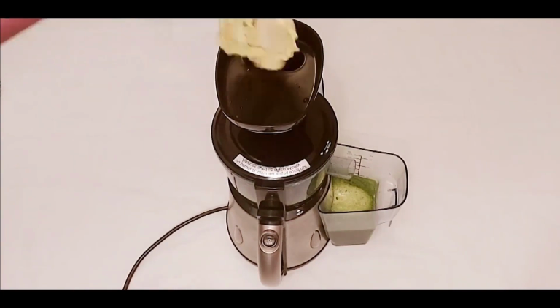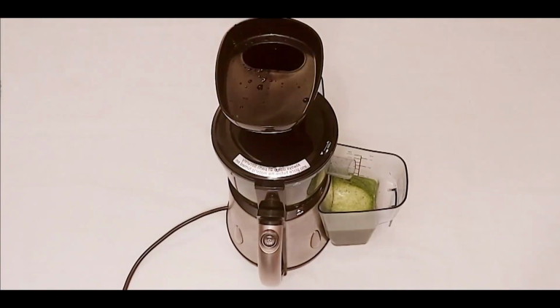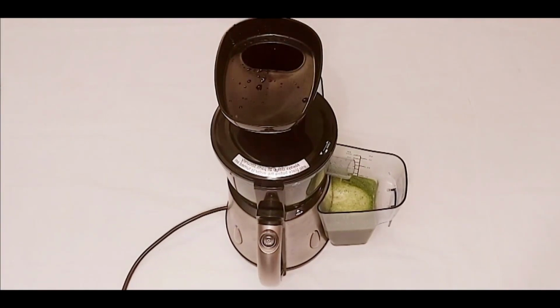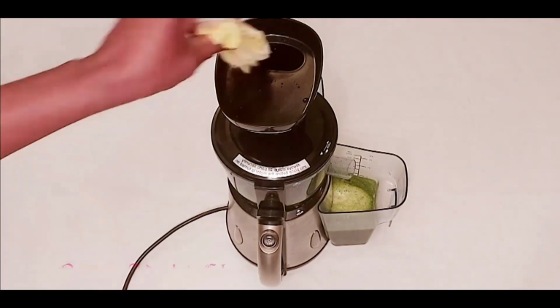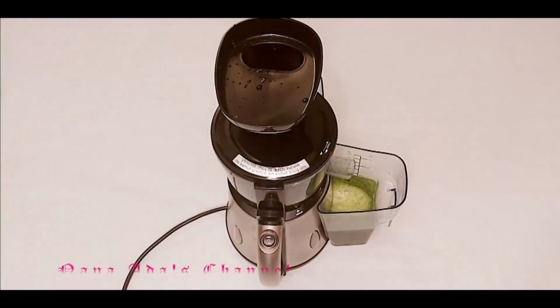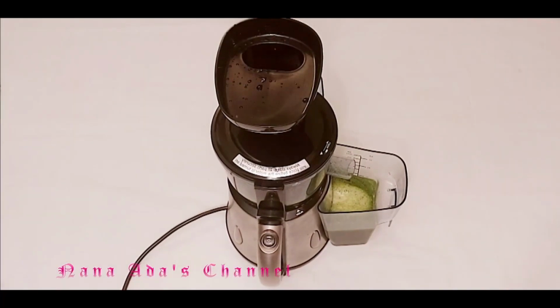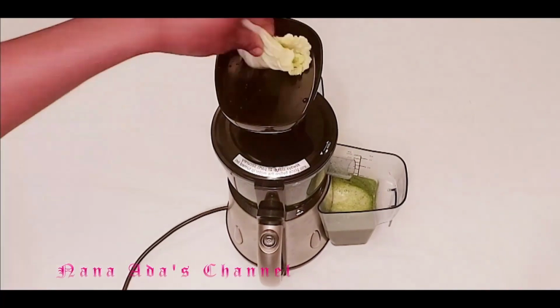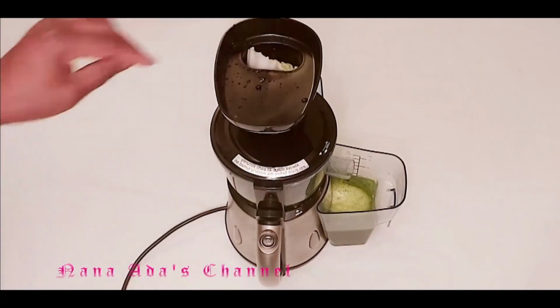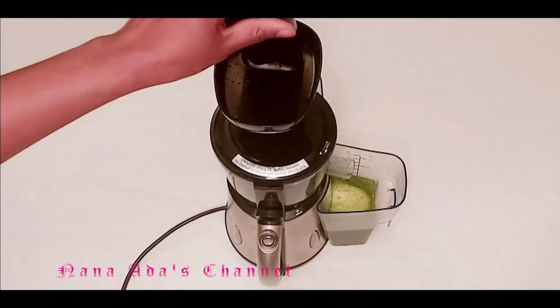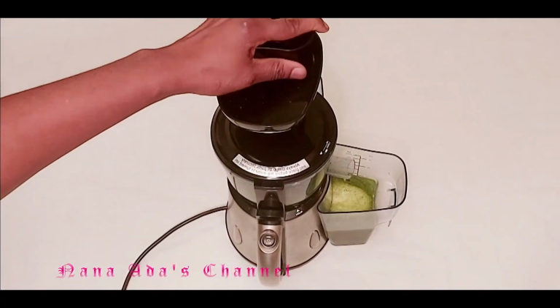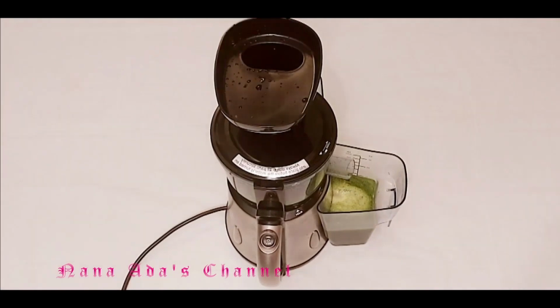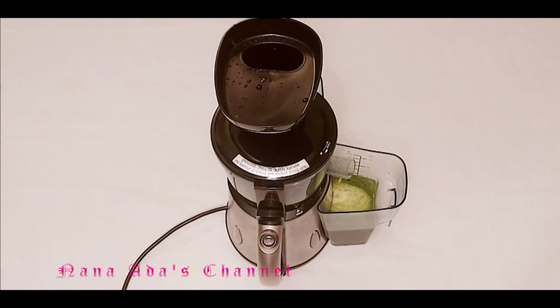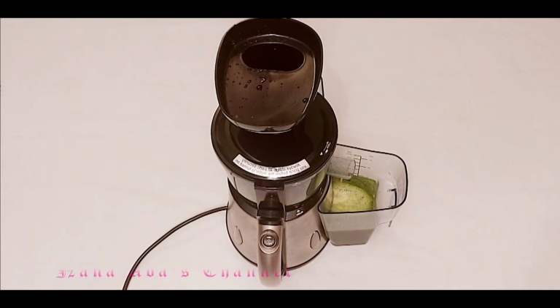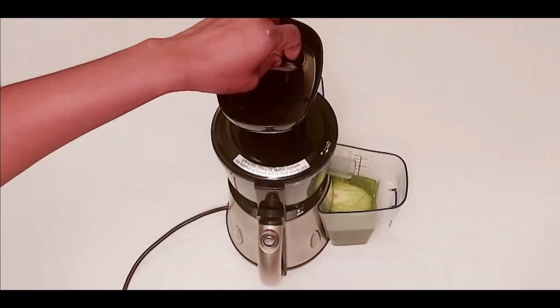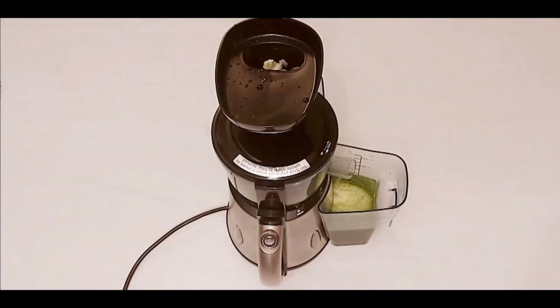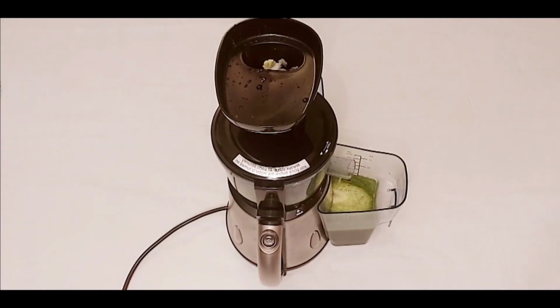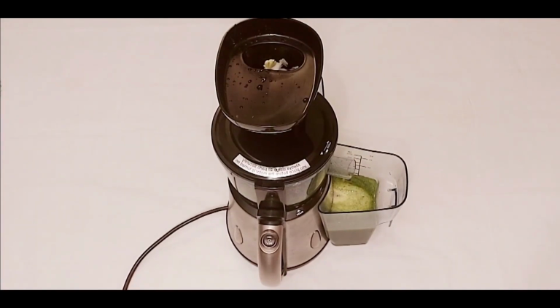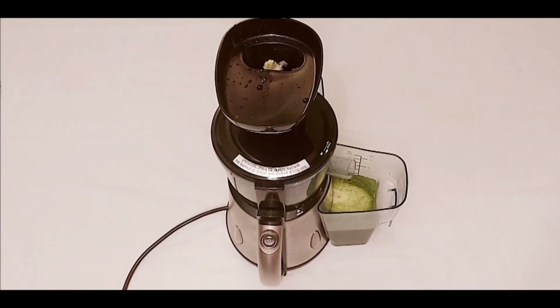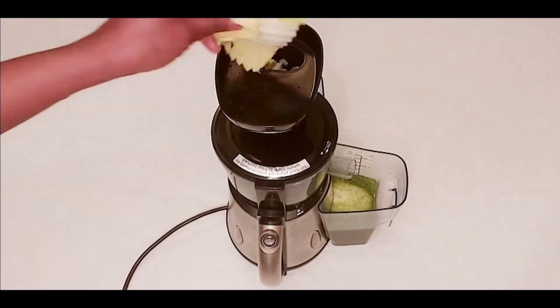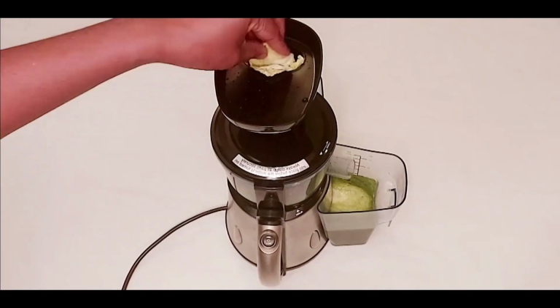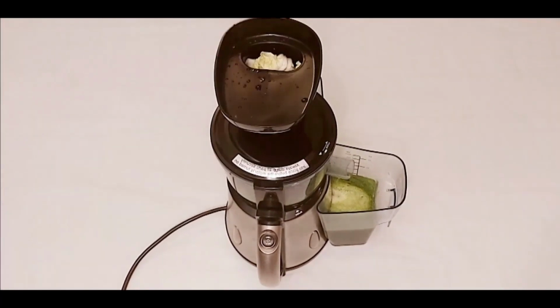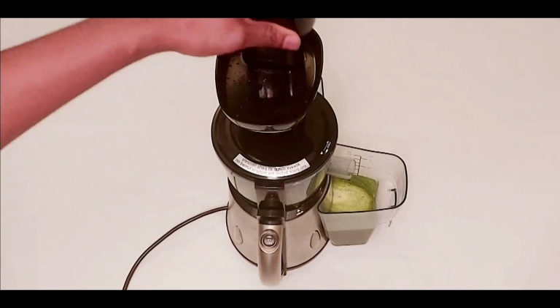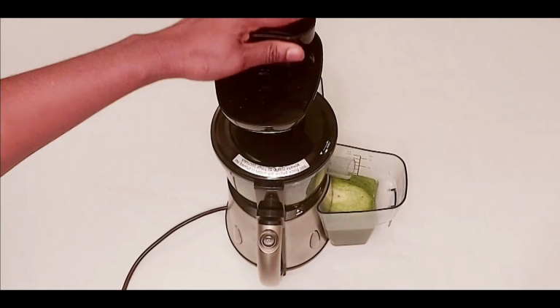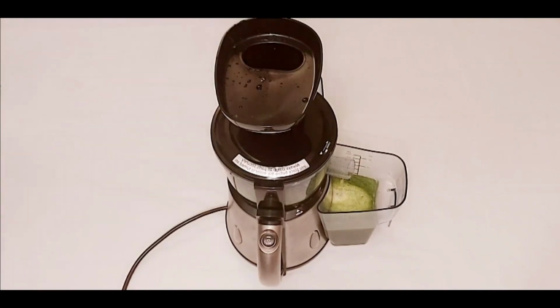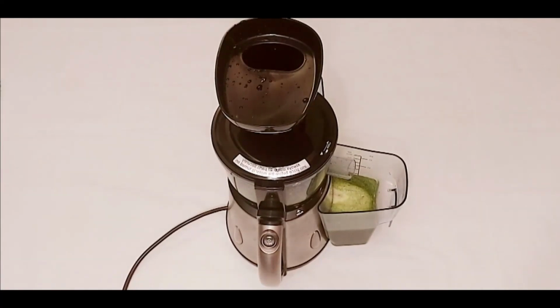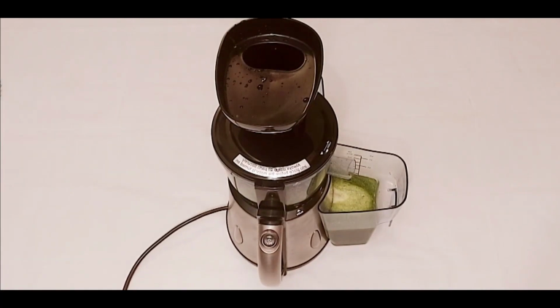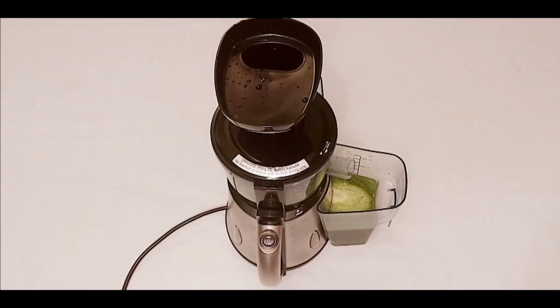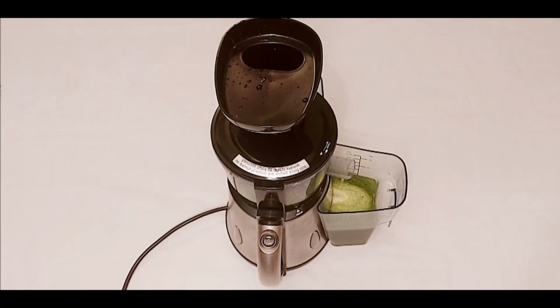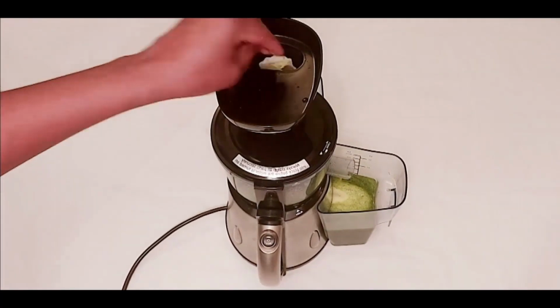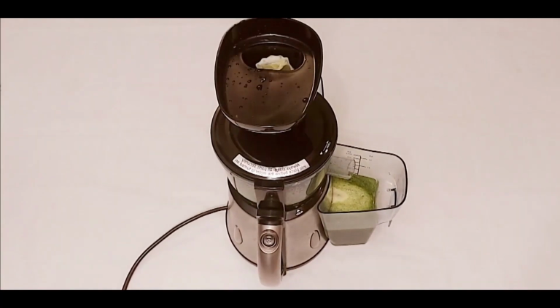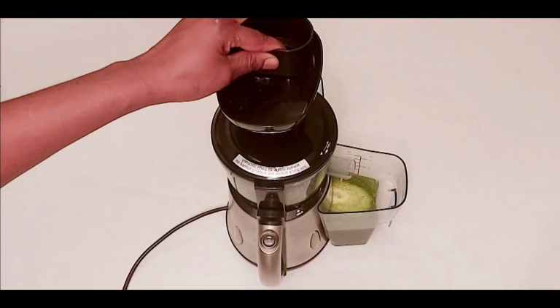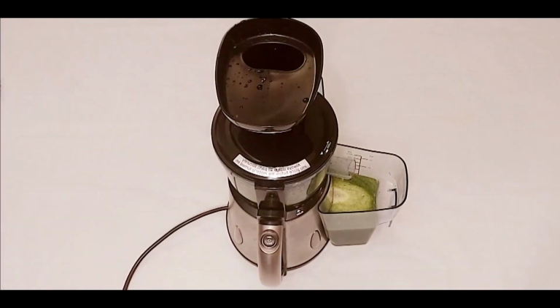Napa cabbage is a great source of soluble and insoluble dietary fibers, which are essential for maintaining digestive health. The nutrients help to stabilize blood sugar and lower cholesterol.